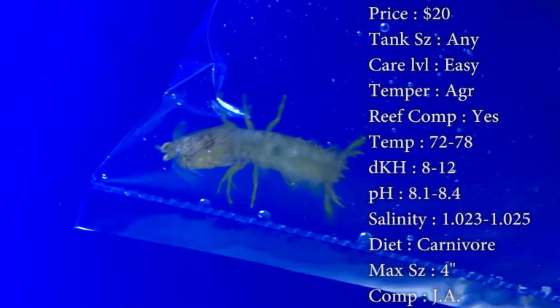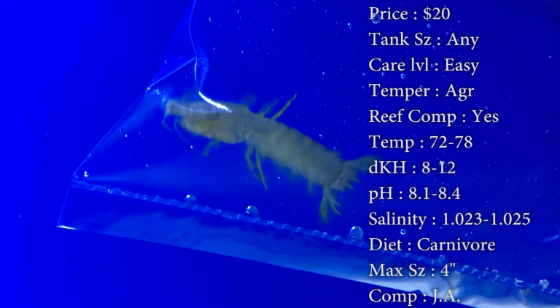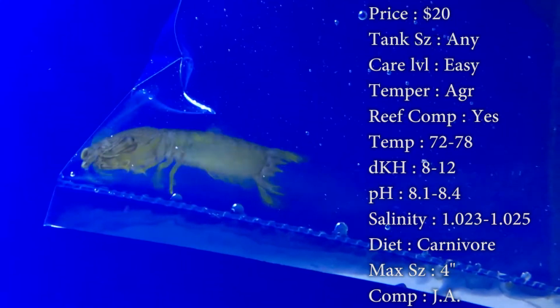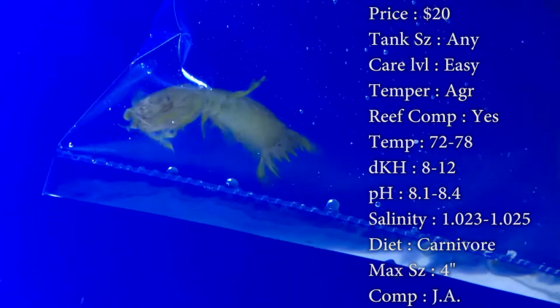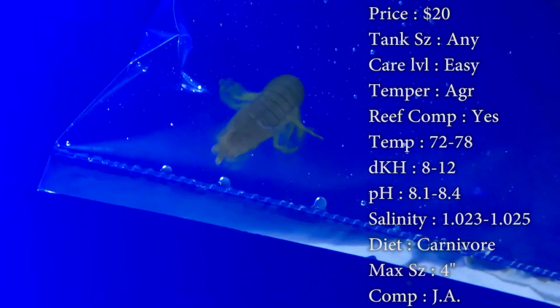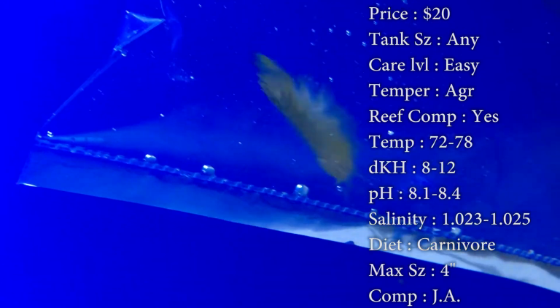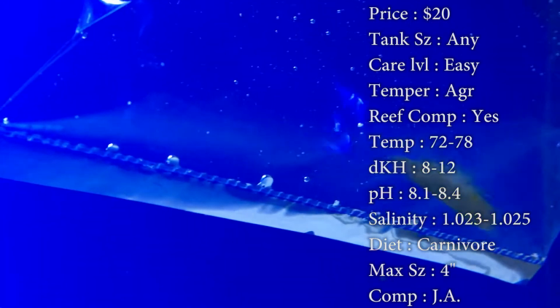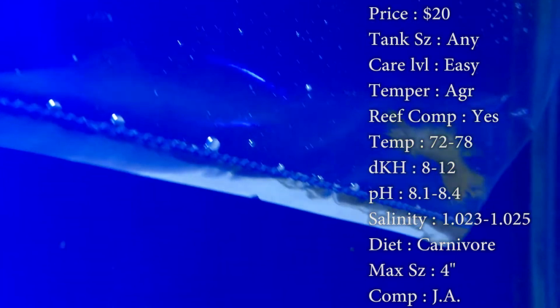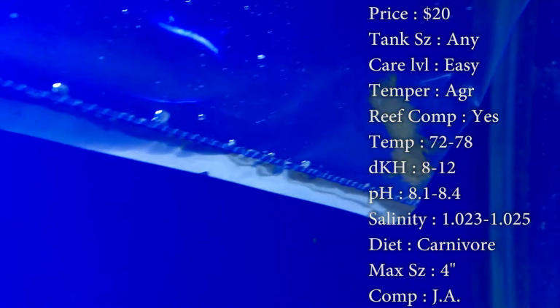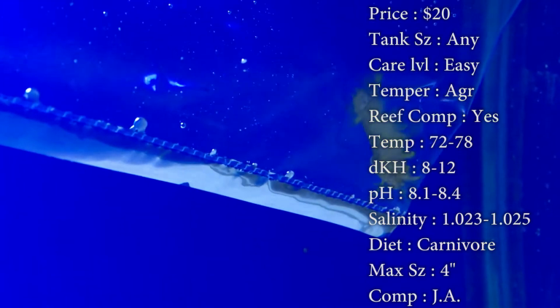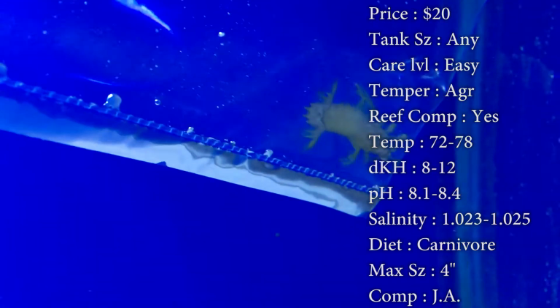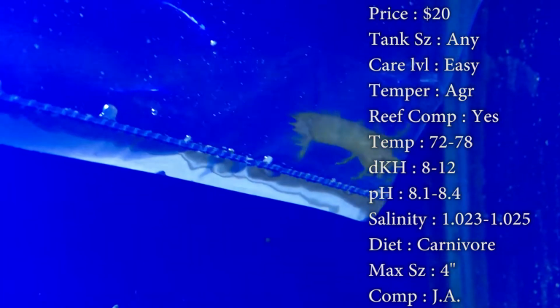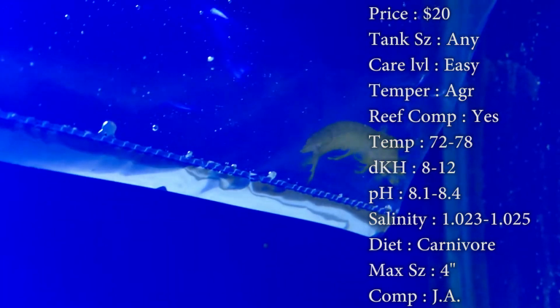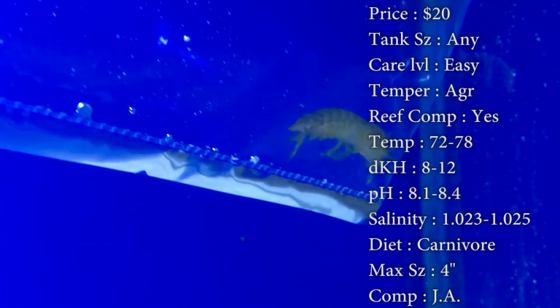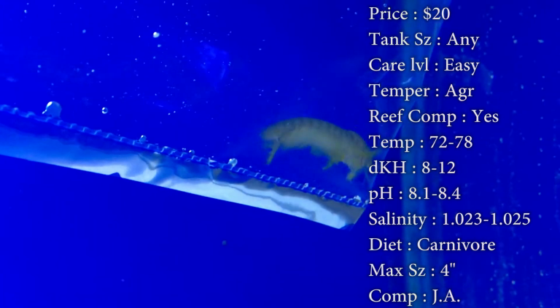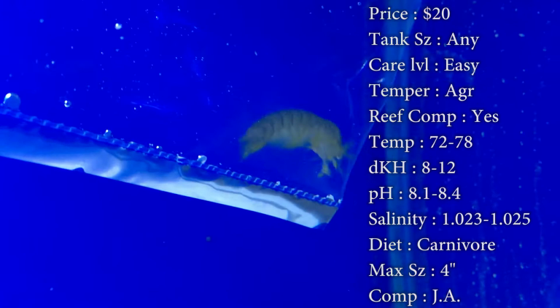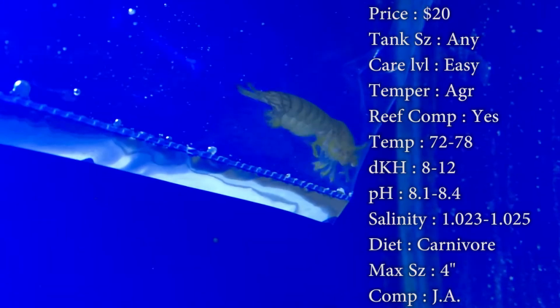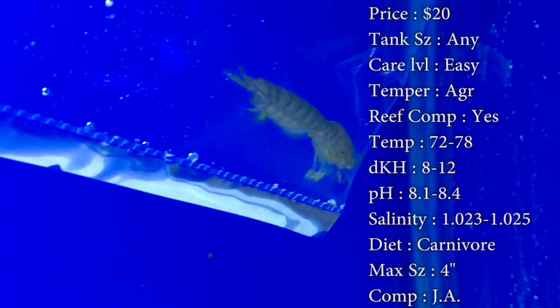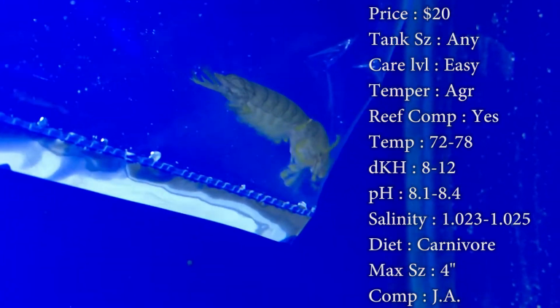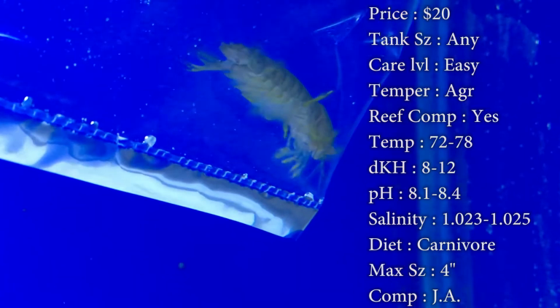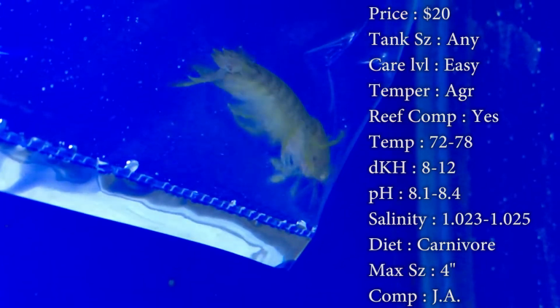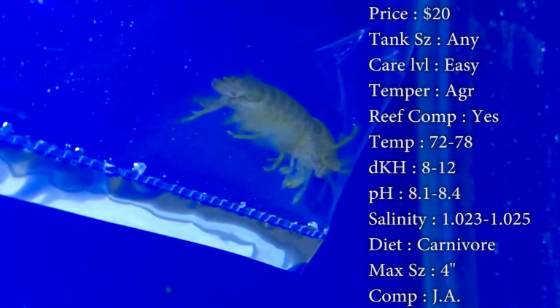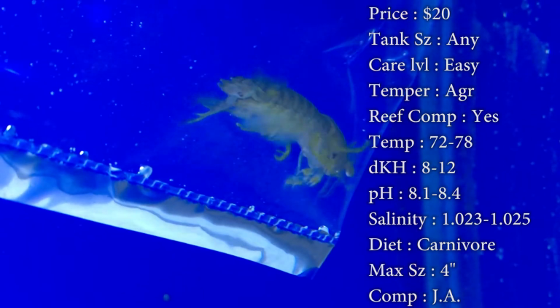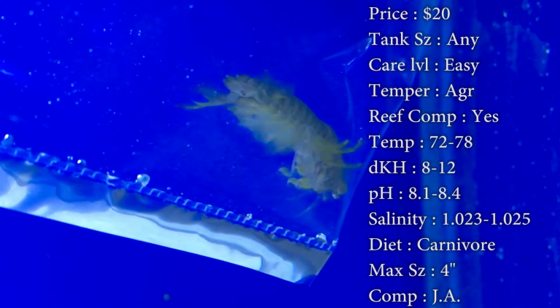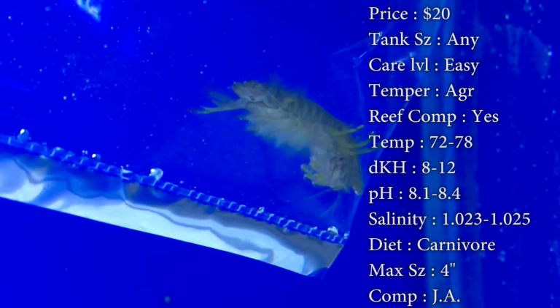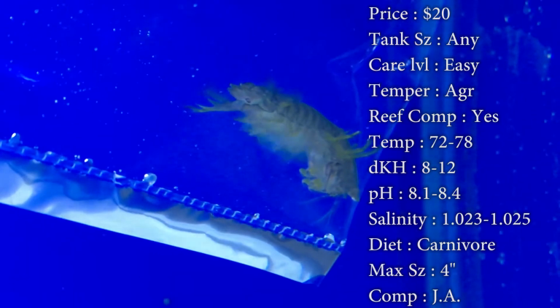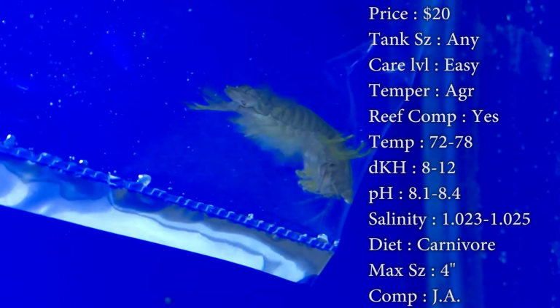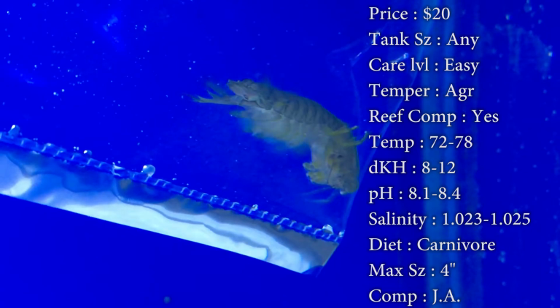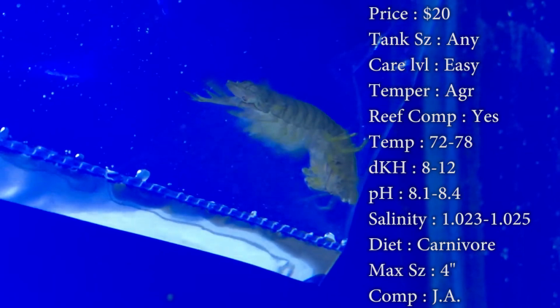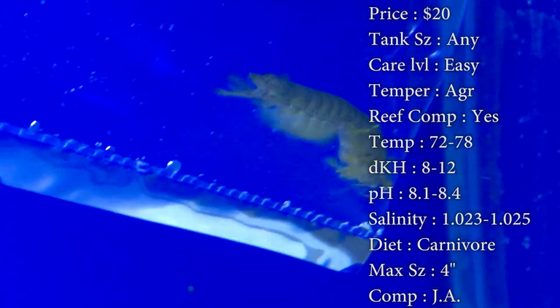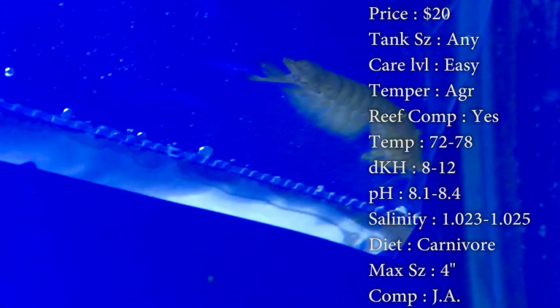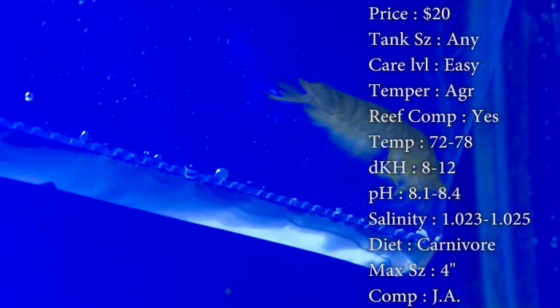Max size they can get is four inches — that's pretty big for a little mantis shrimp. Compatibility: you can have multiples in a tank if you wanted. Color is that green you see. Origin: they do come from the Indo-Pacific.